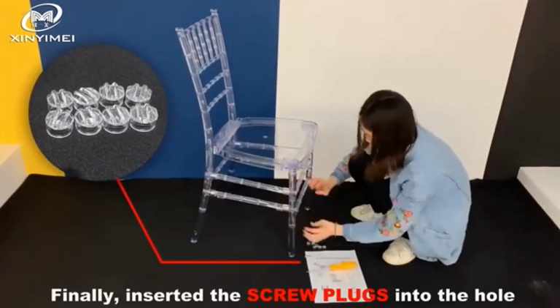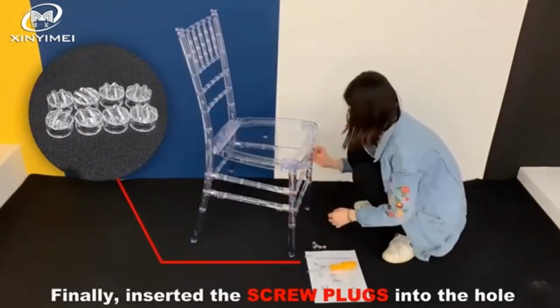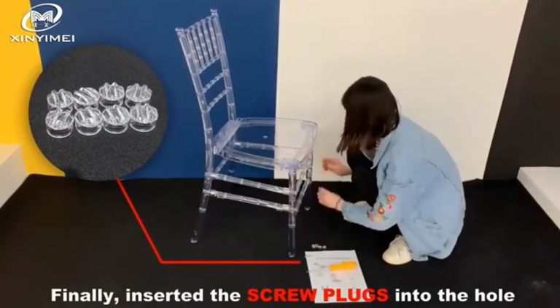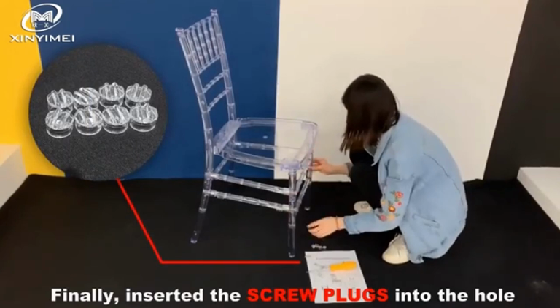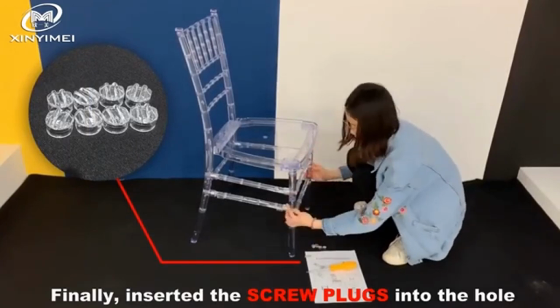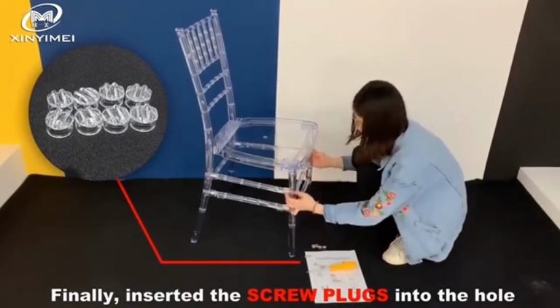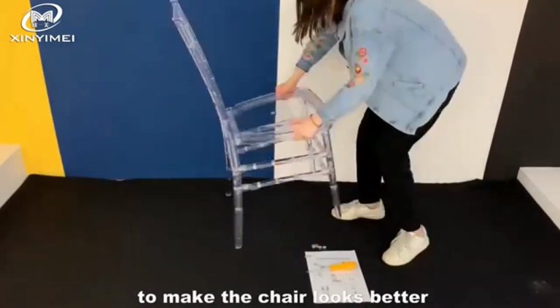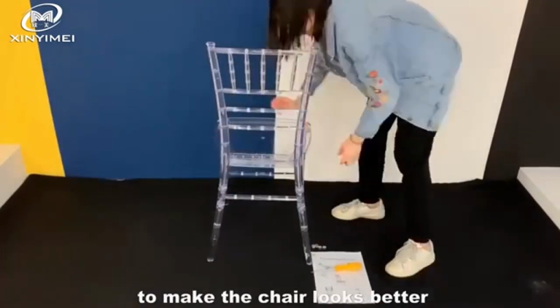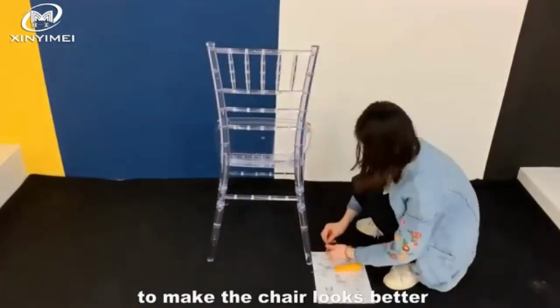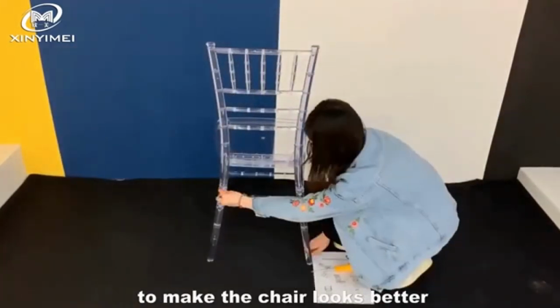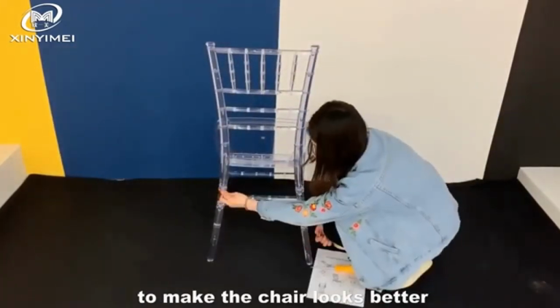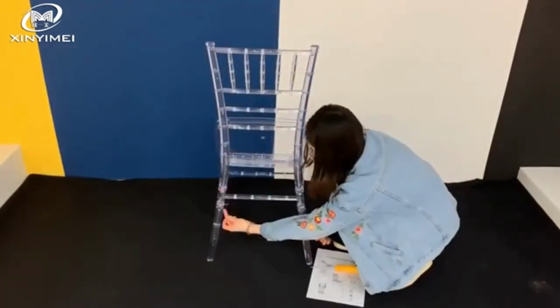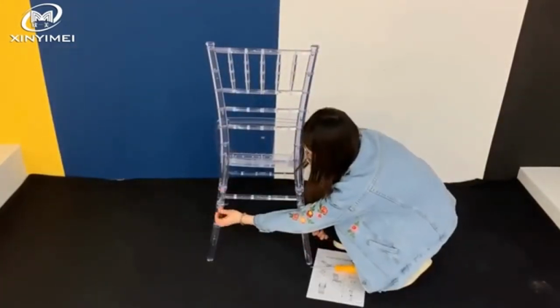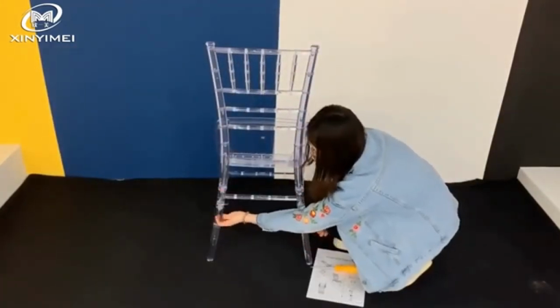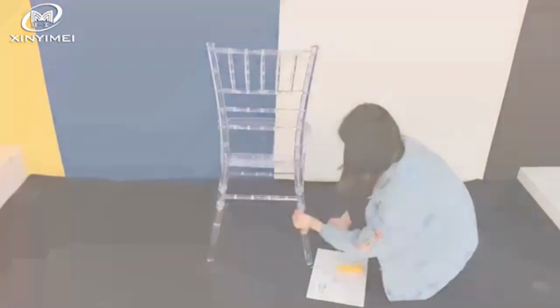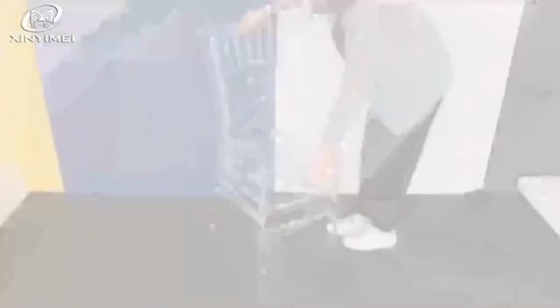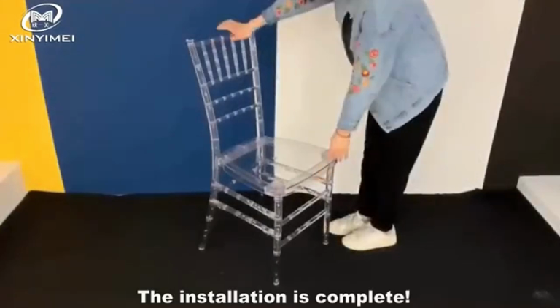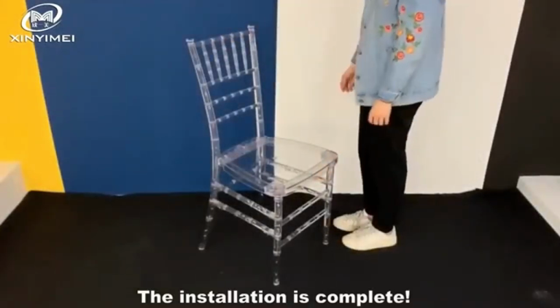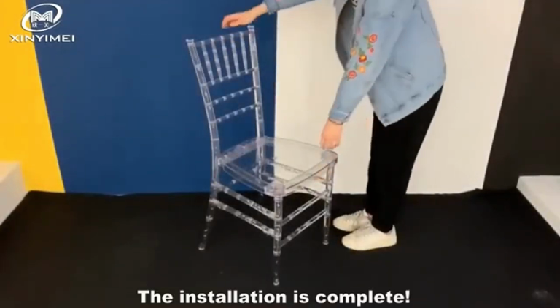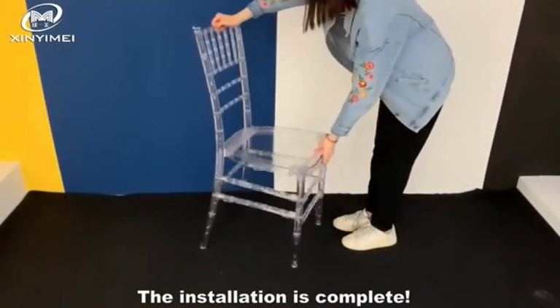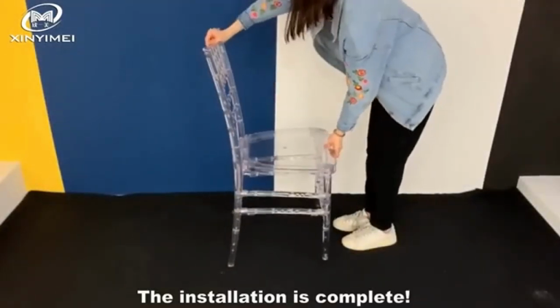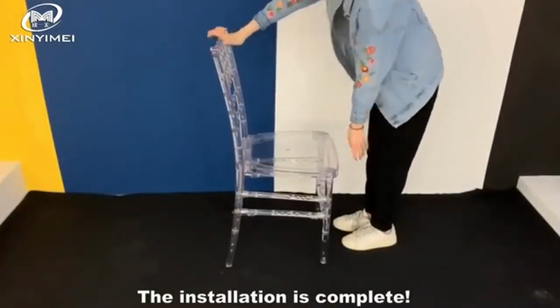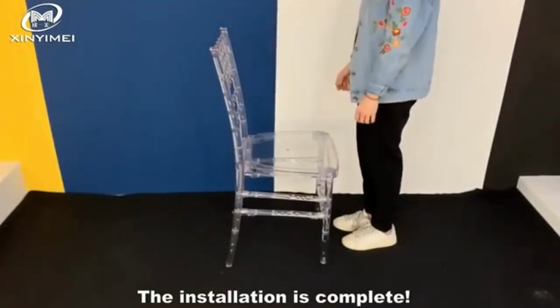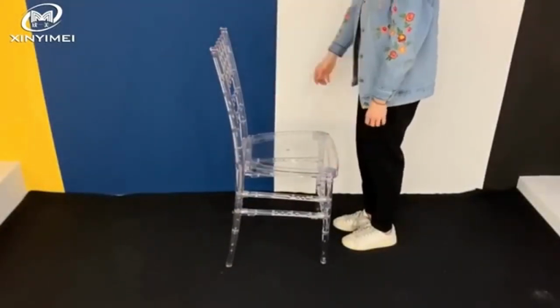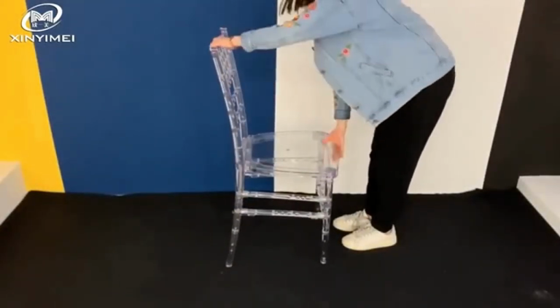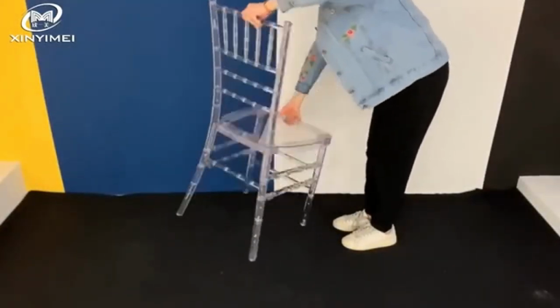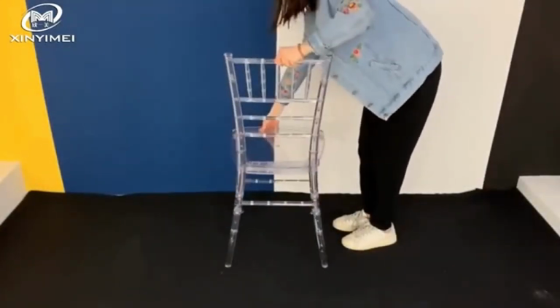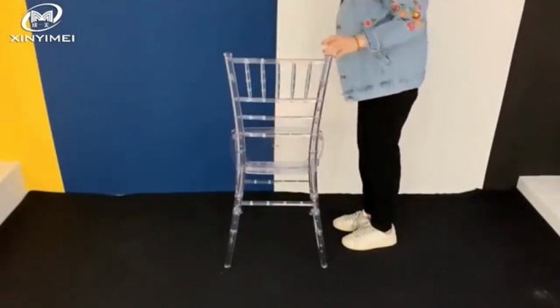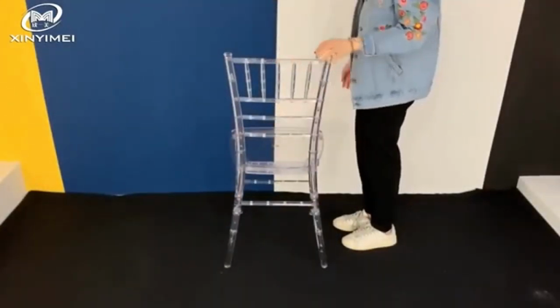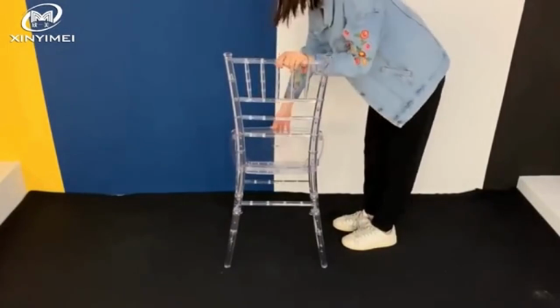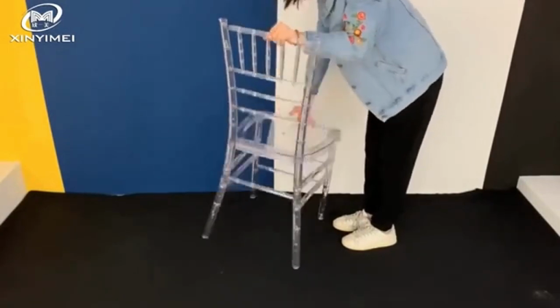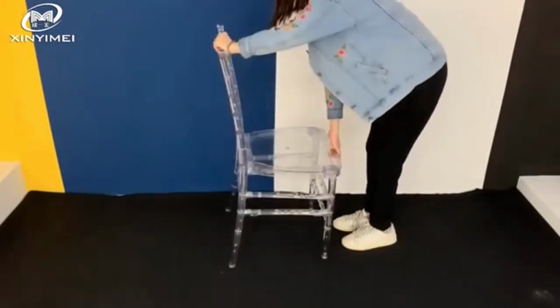Finally, insert the screw plugs into the holes to make the chair look better. The installation is complete.